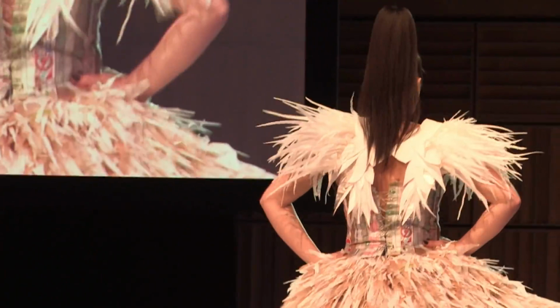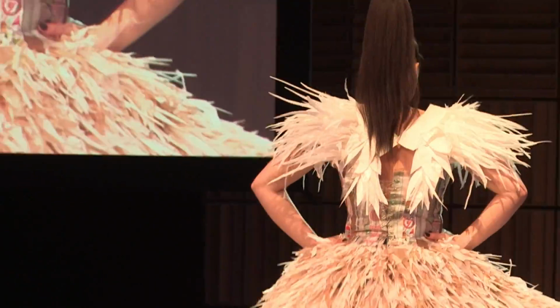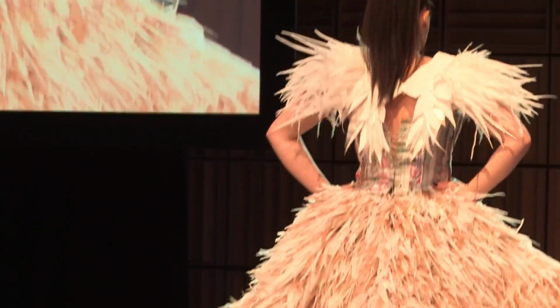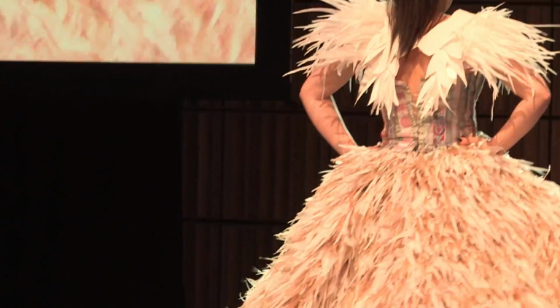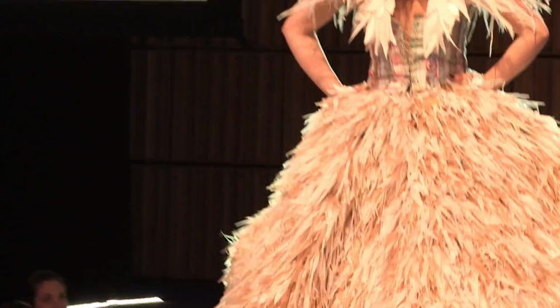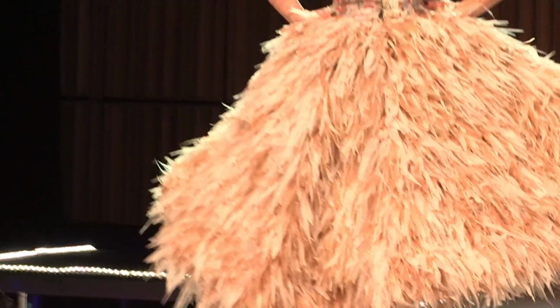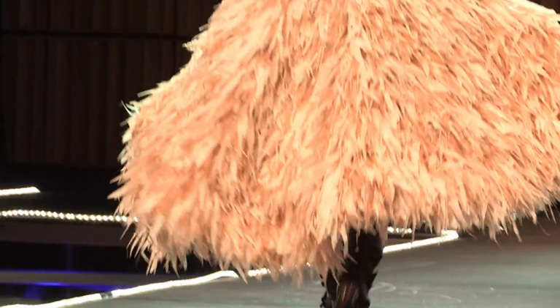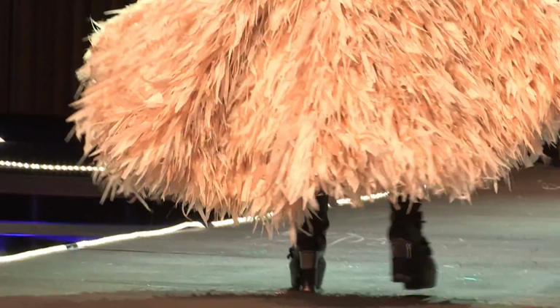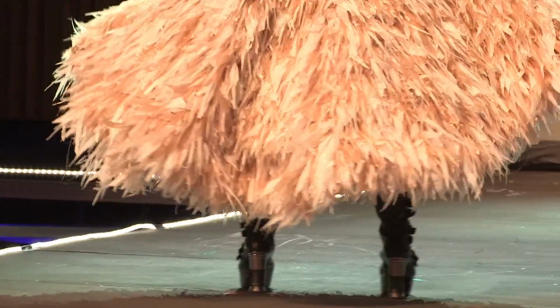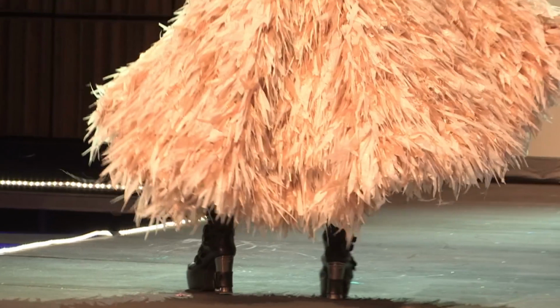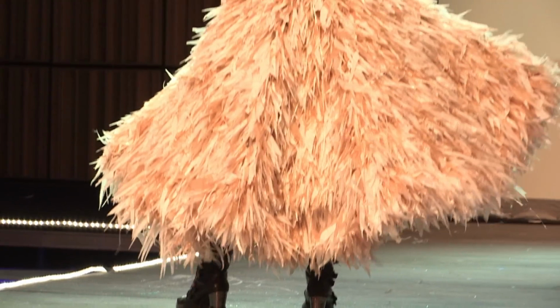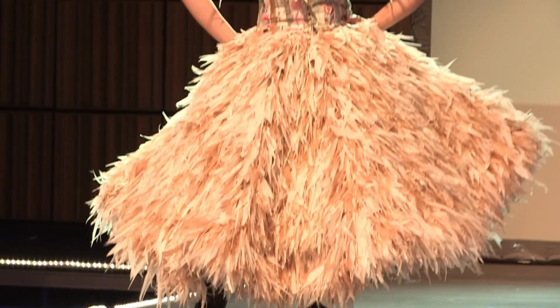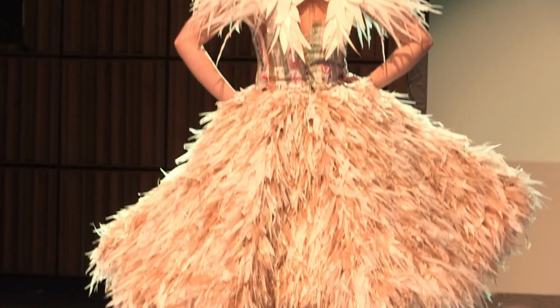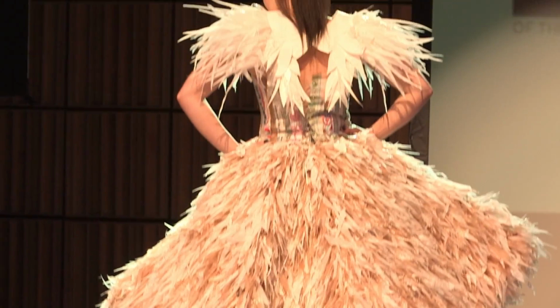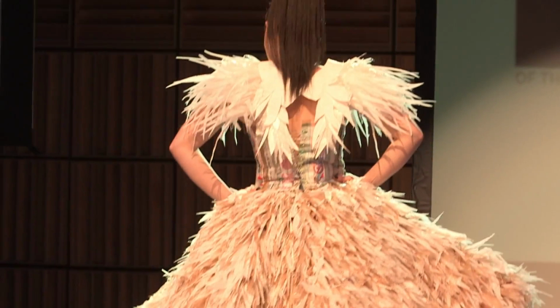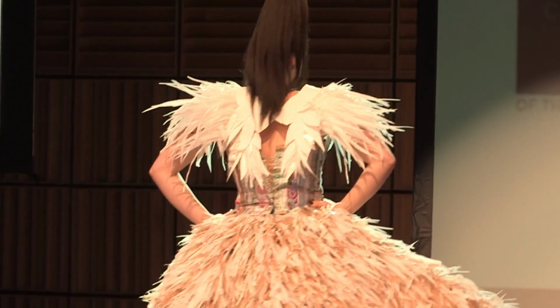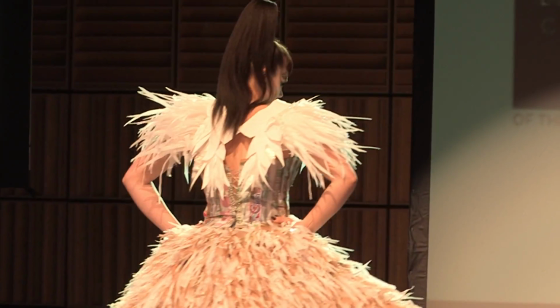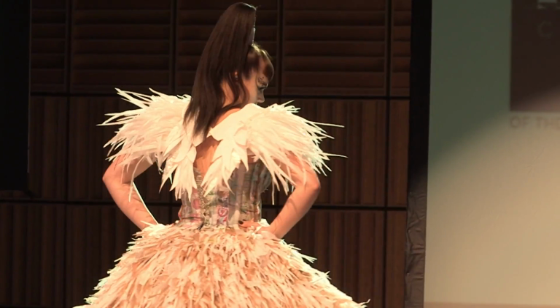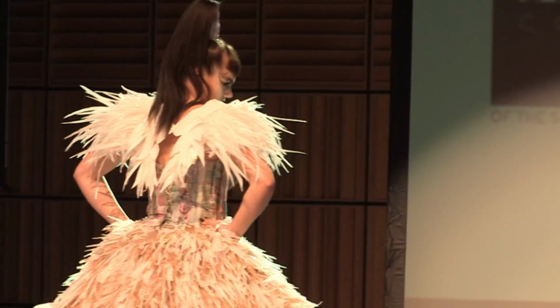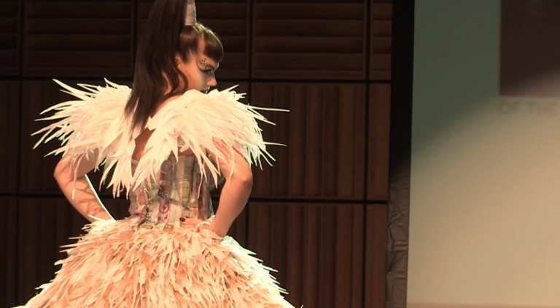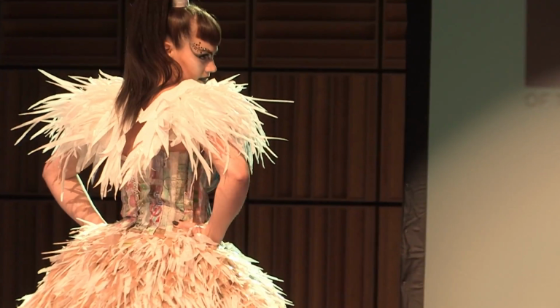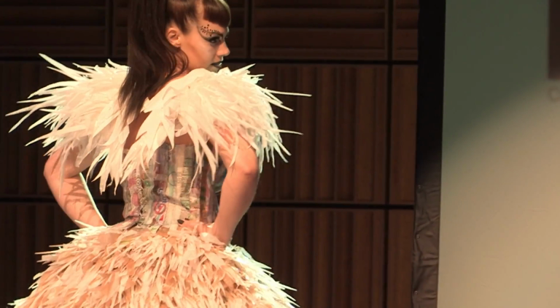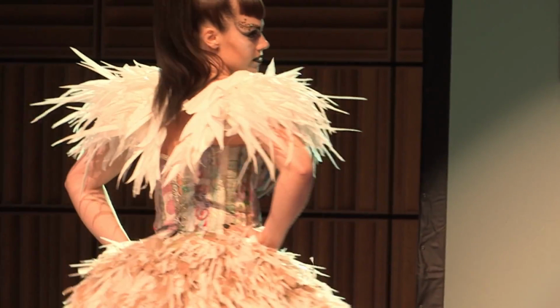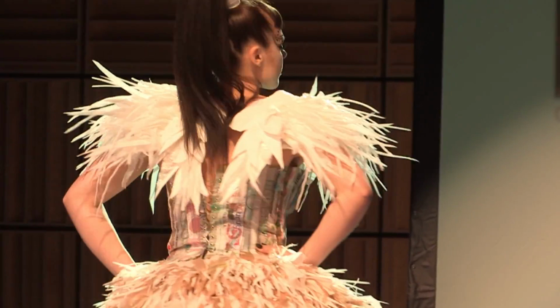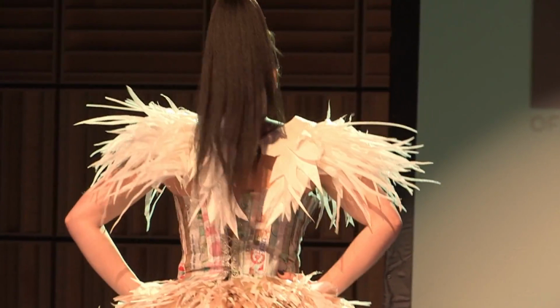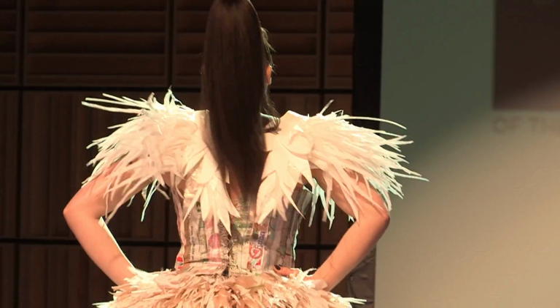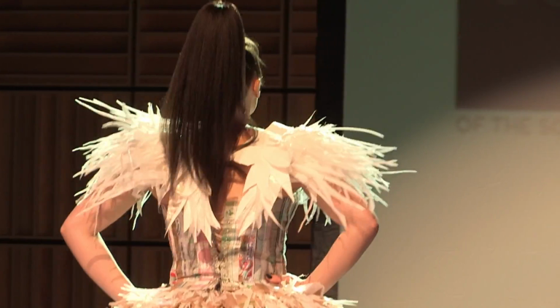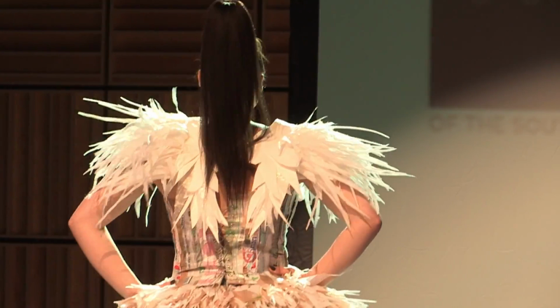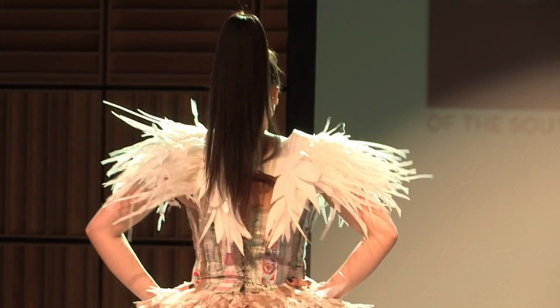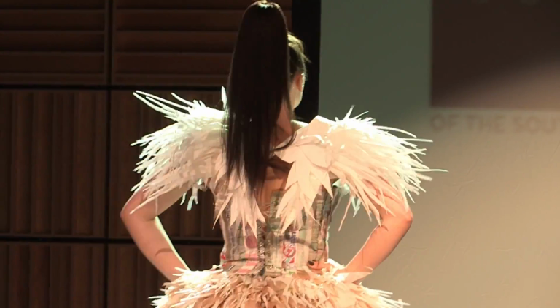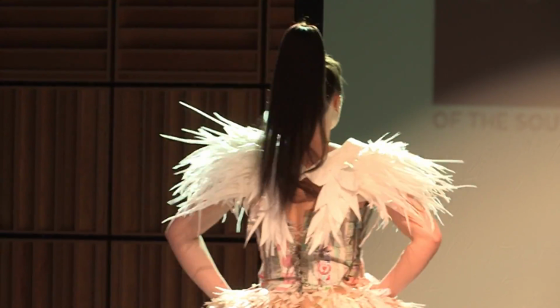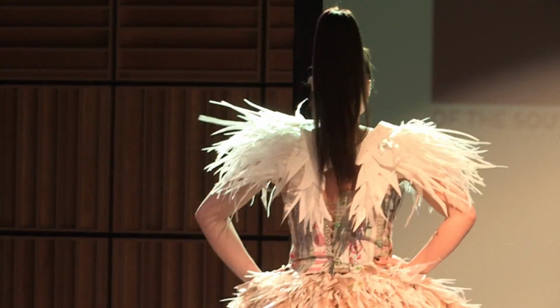I know many of you are taking pictures tonight. Use hashtag ReCouture2019. Thank you so much, Kaylee.